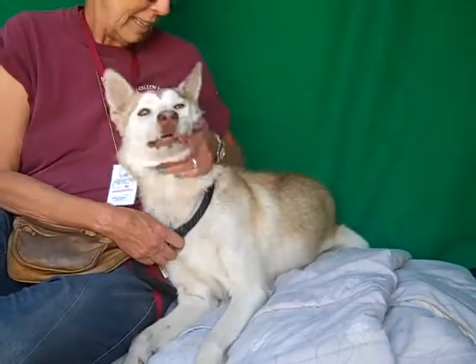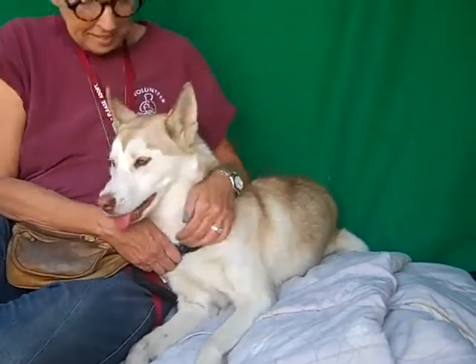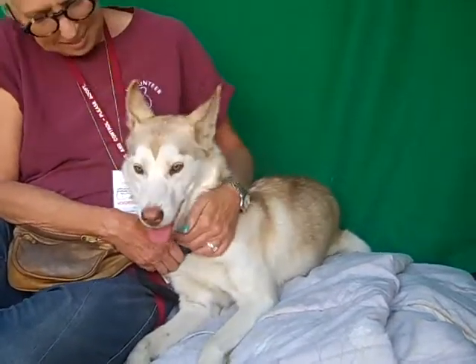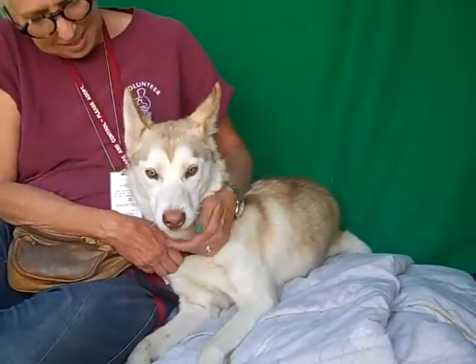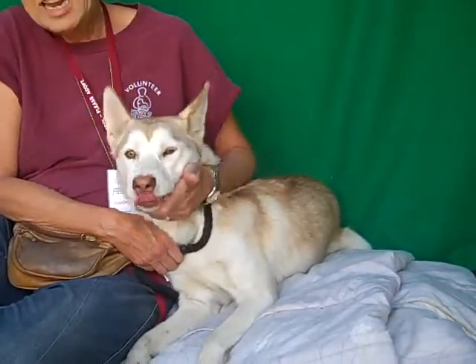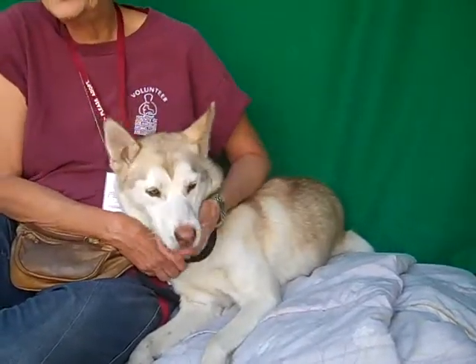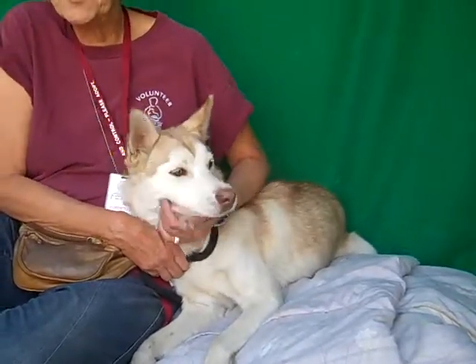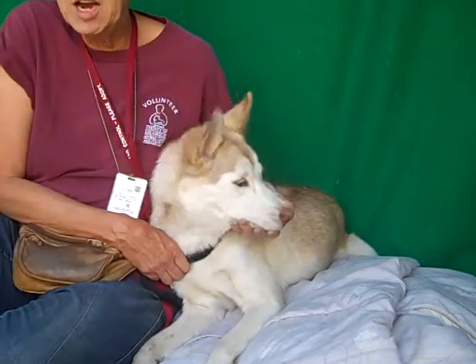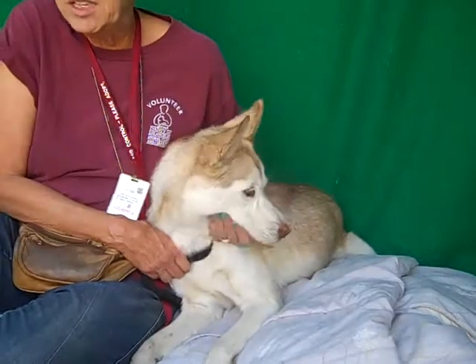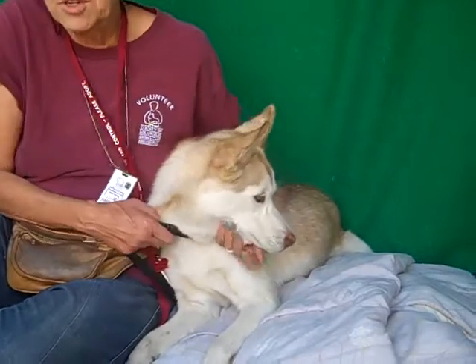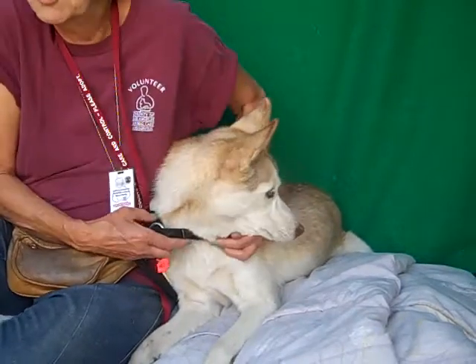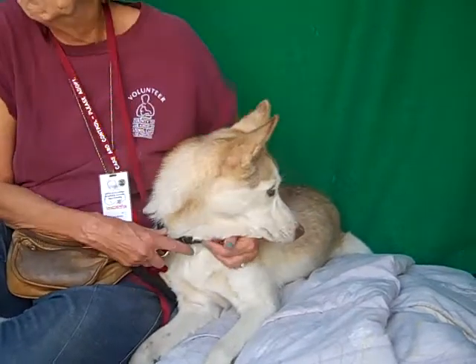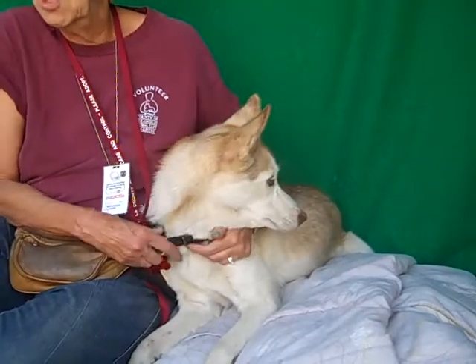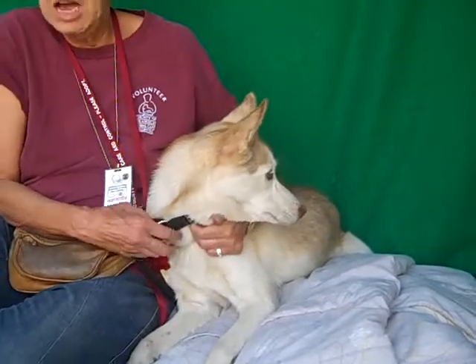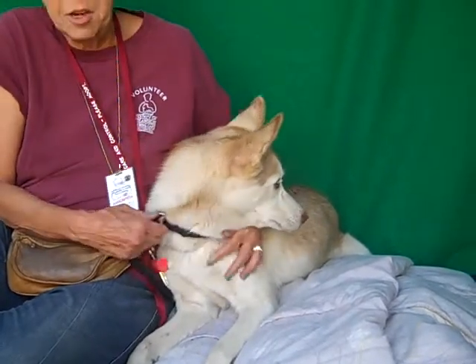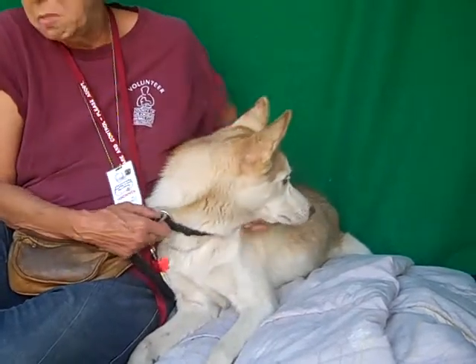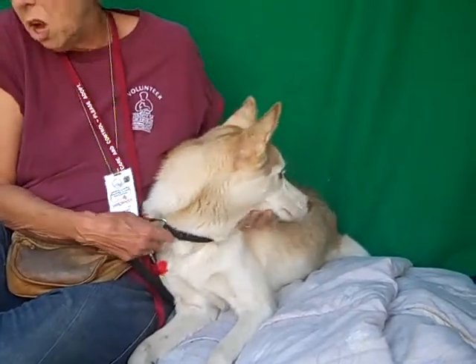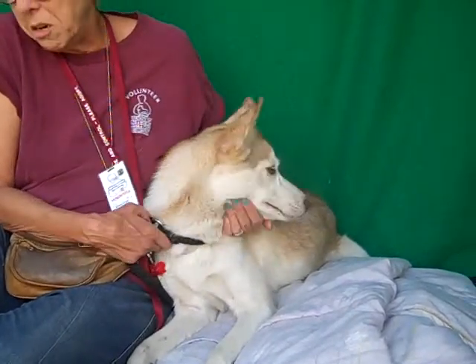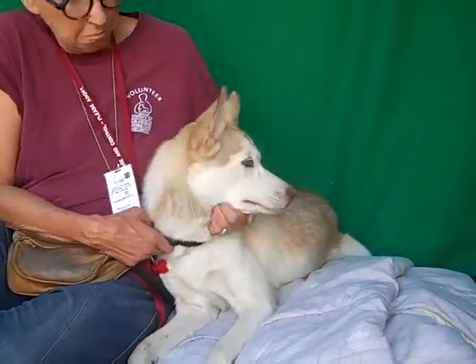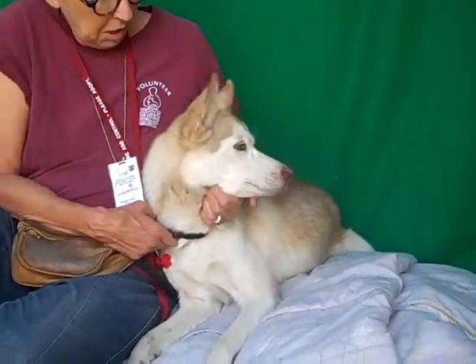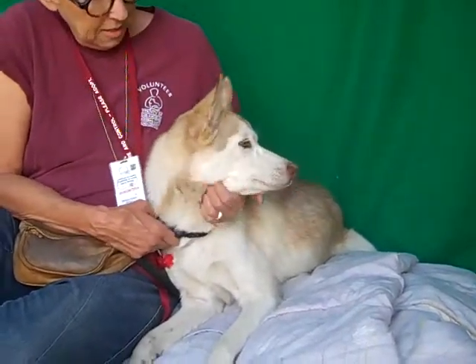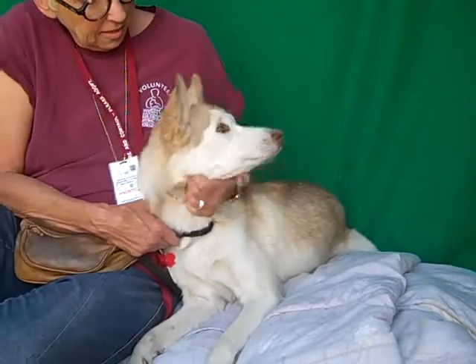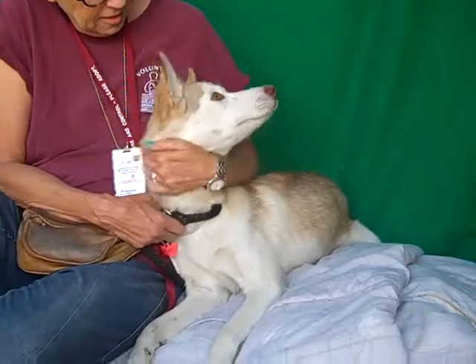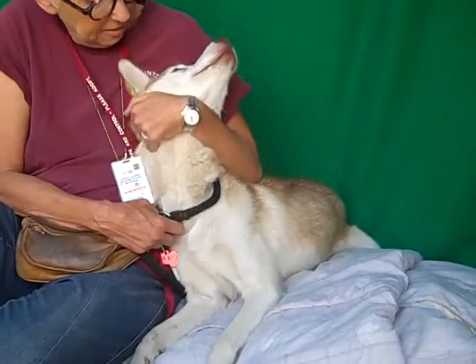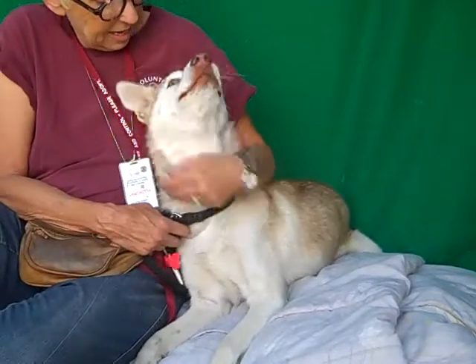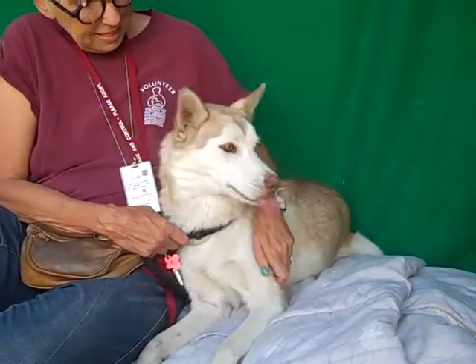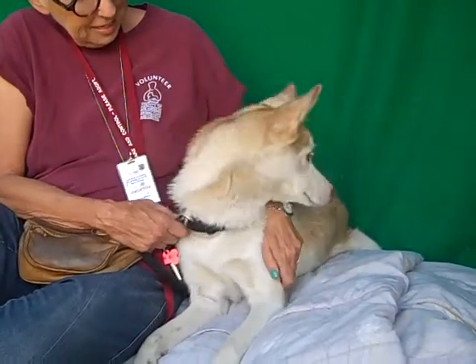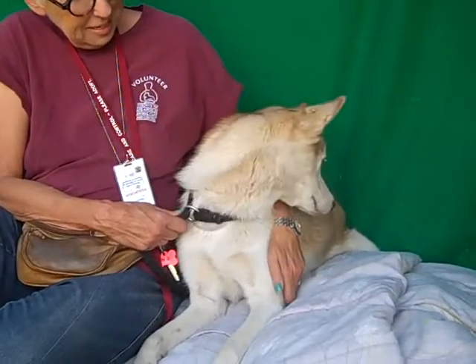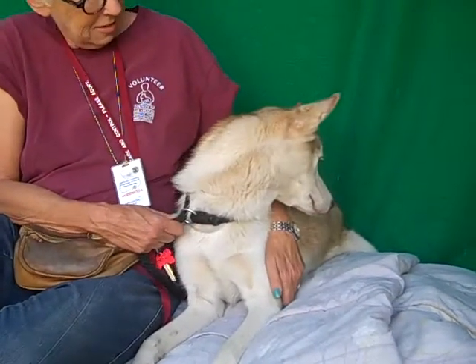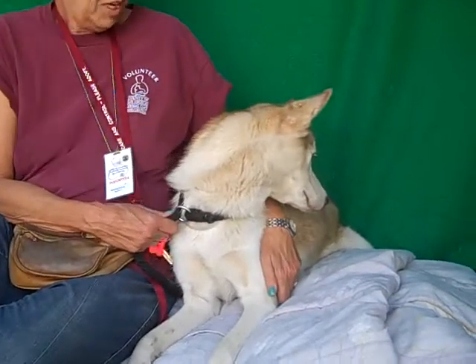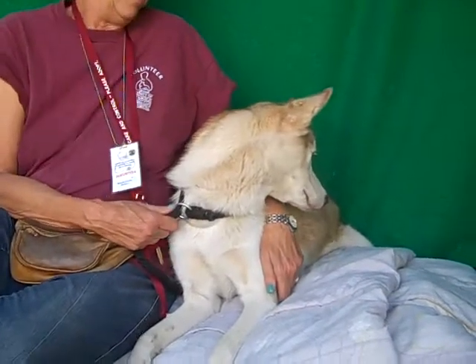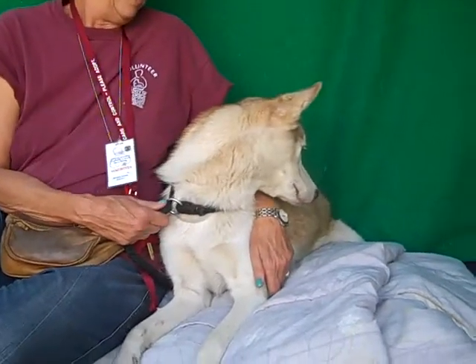She's quite non-reactive to other dogs, so if you already have a dog, bring the dog to meet her too. Come on down, meet Natasha, and make her your forever best friend.